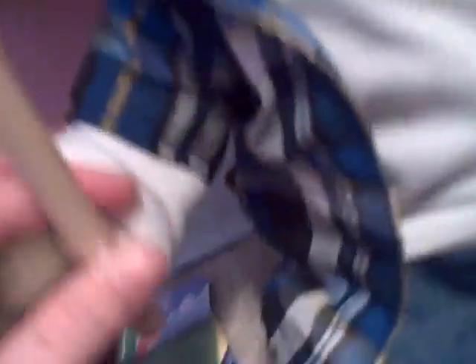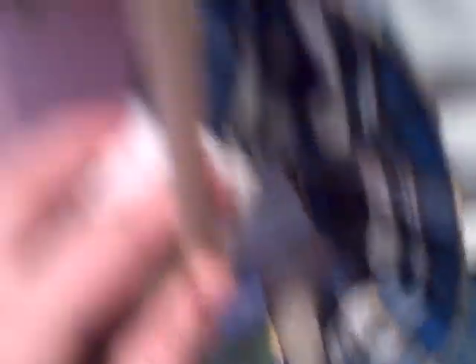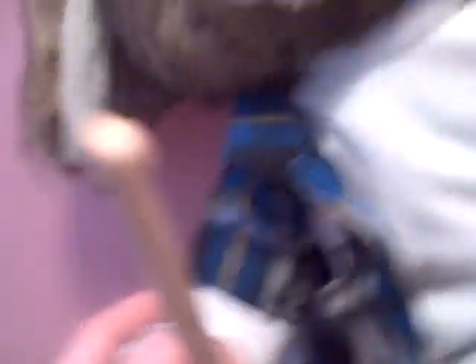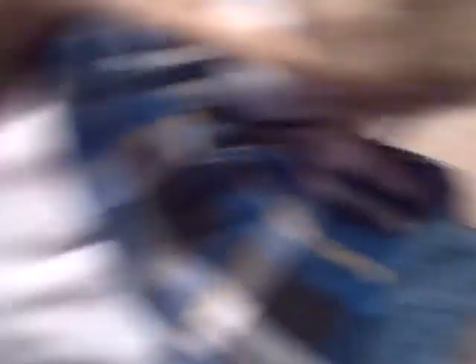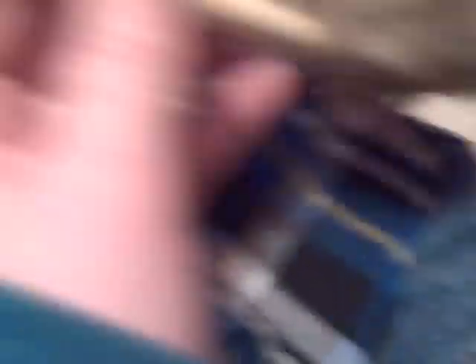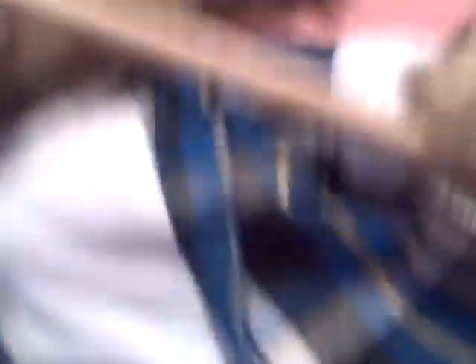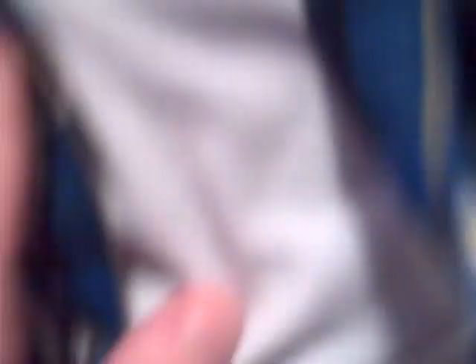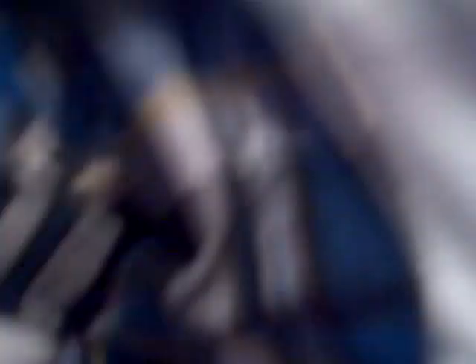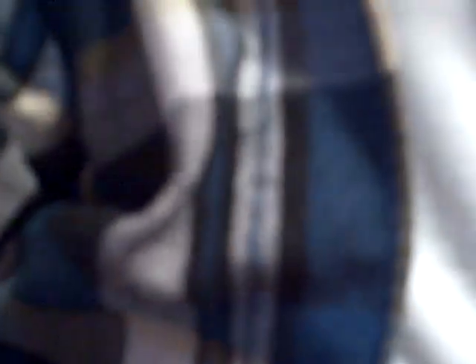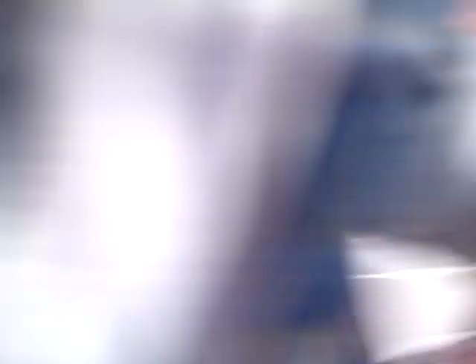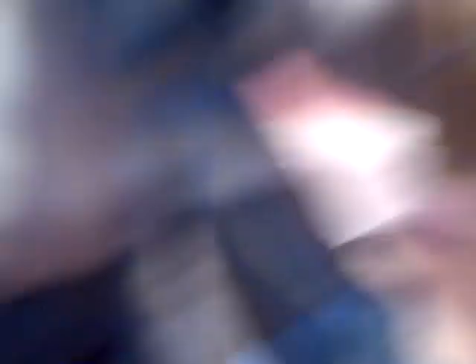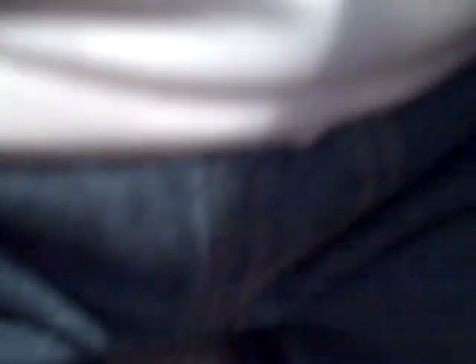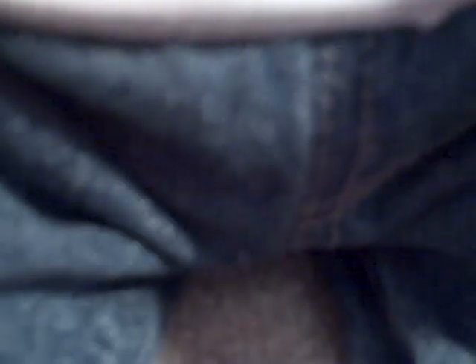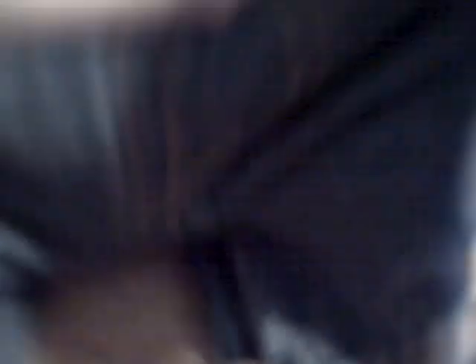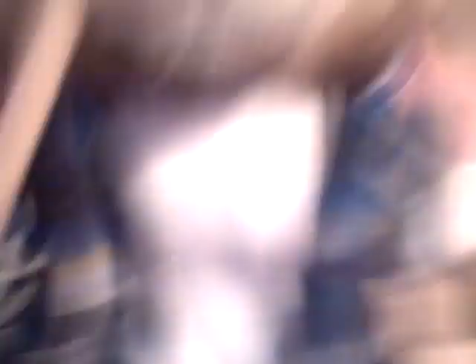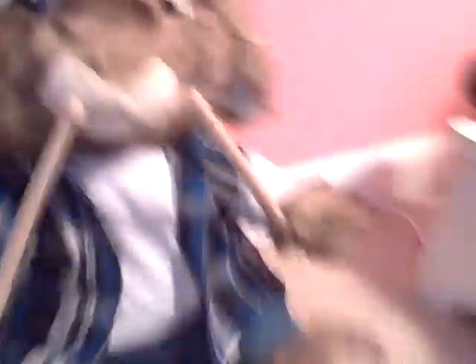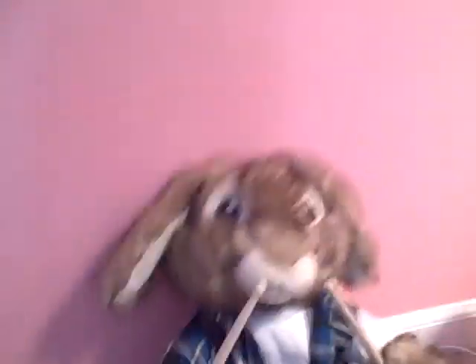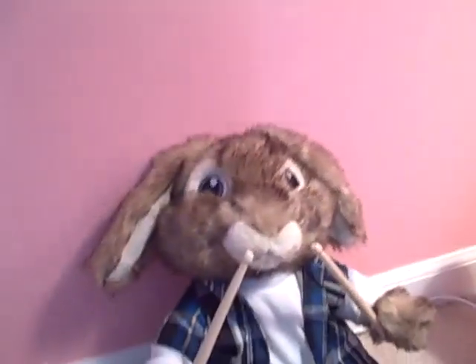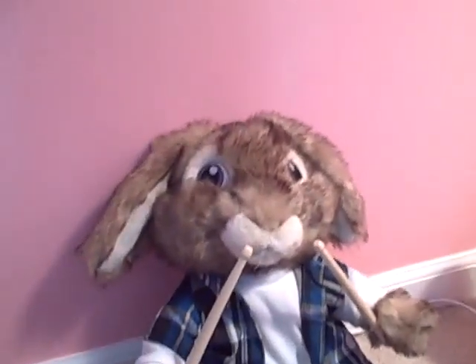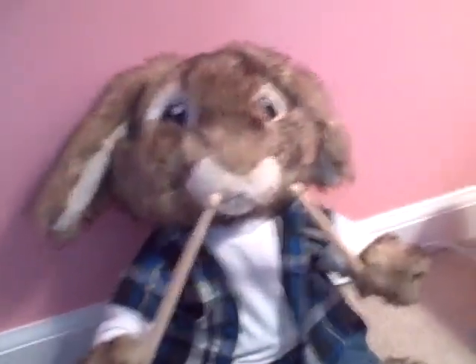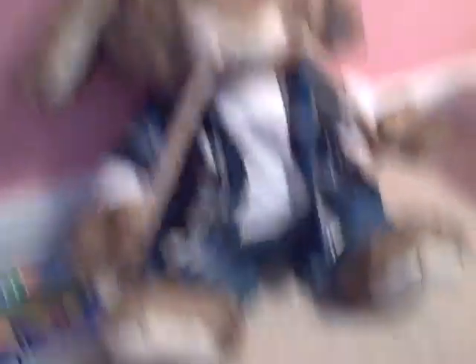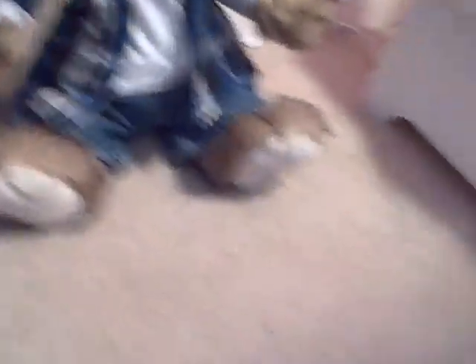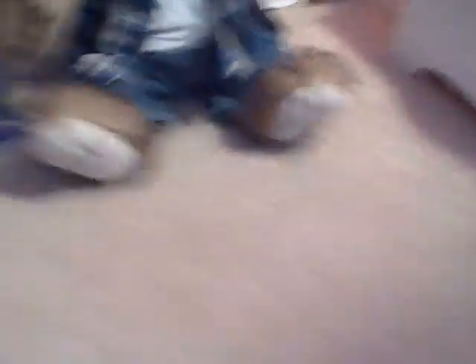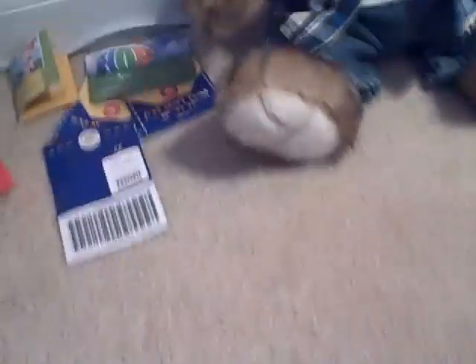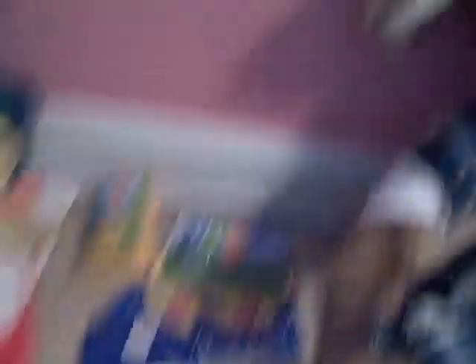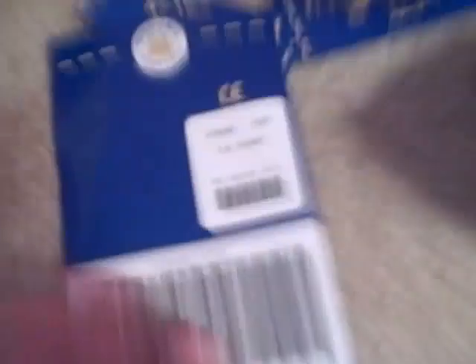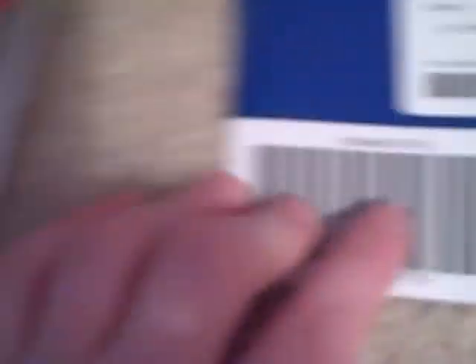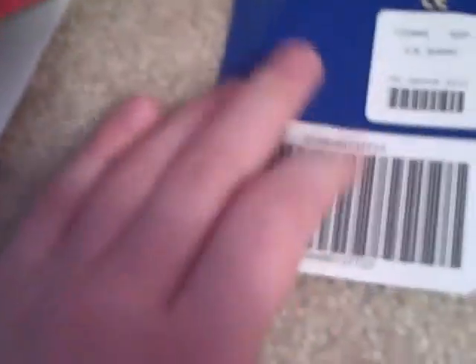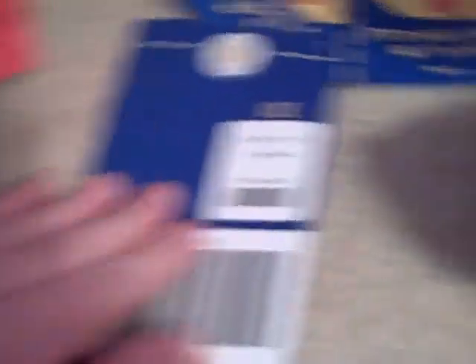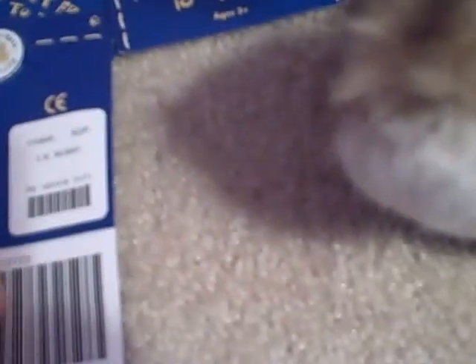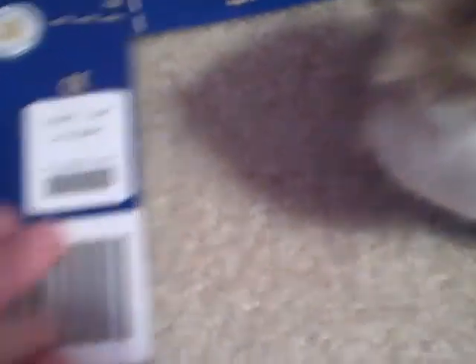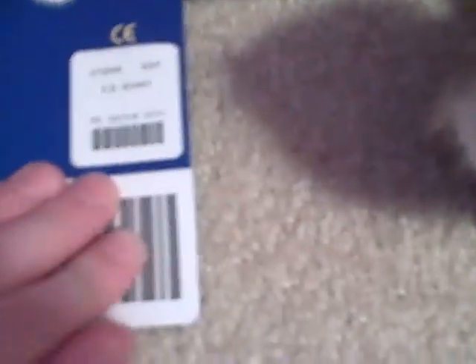So he comes with, like, the drumsticks, his little plaid outfit, jeans, and E.B. And here are the little tags. That's the tag that he came with.